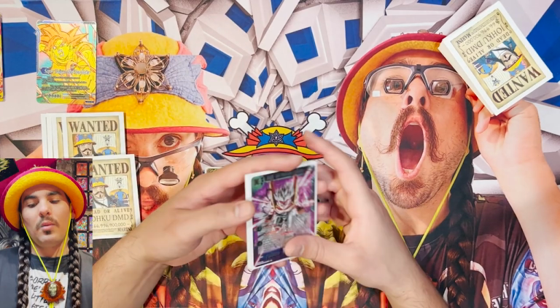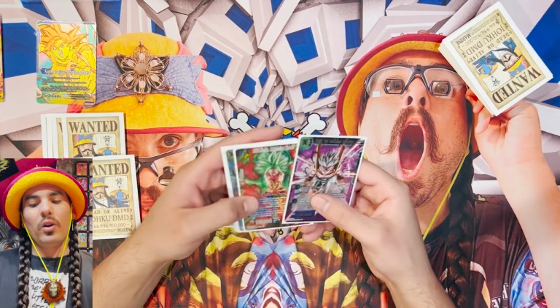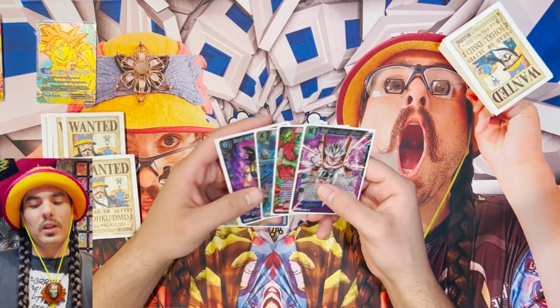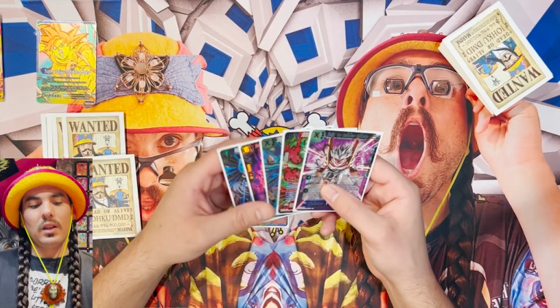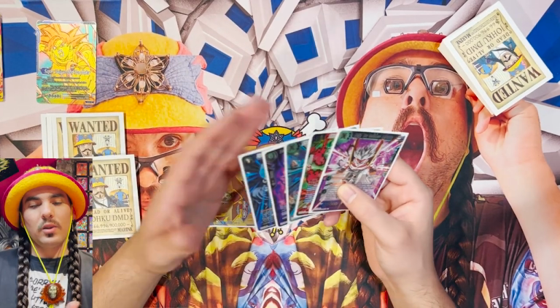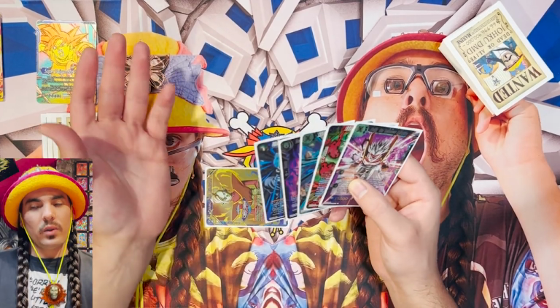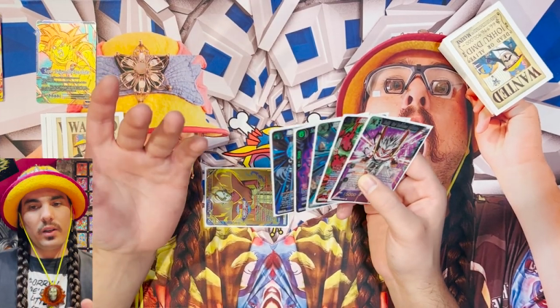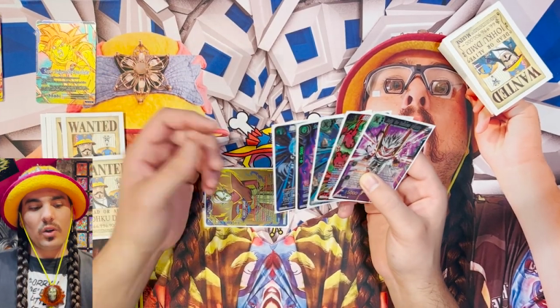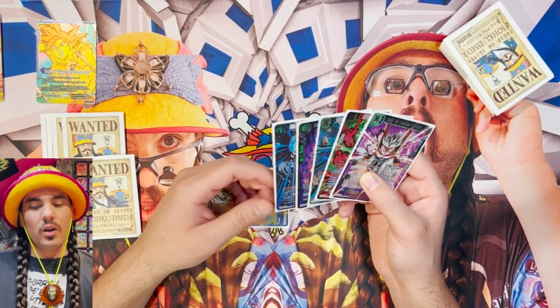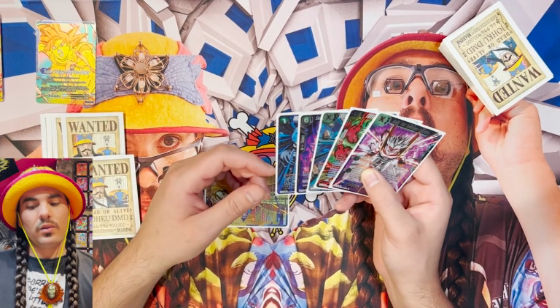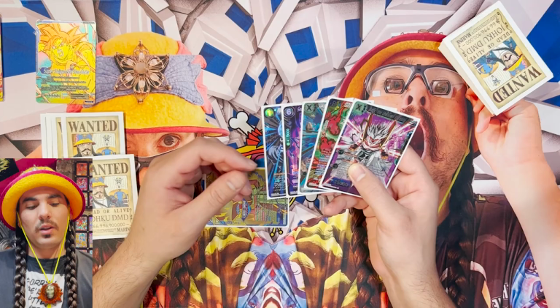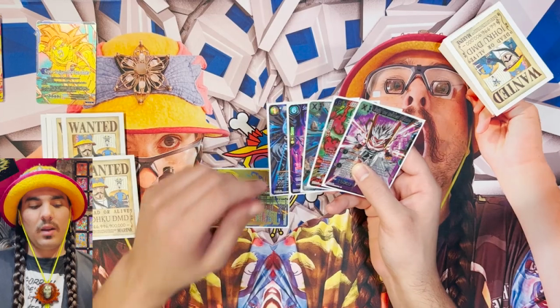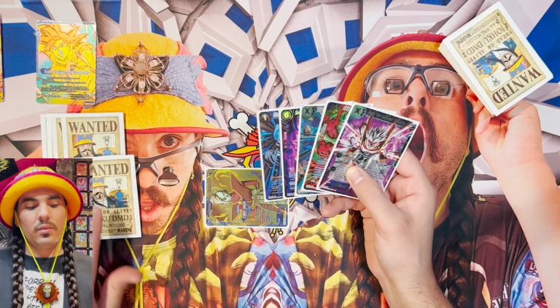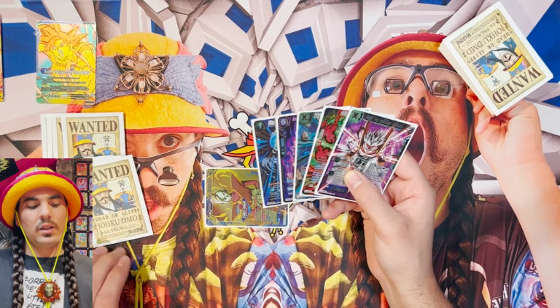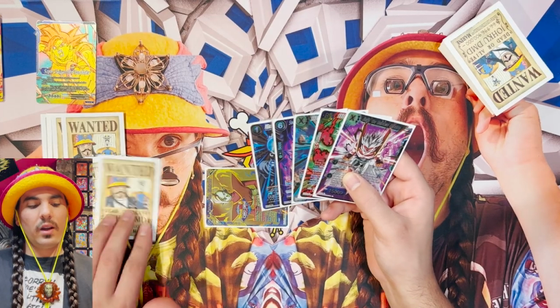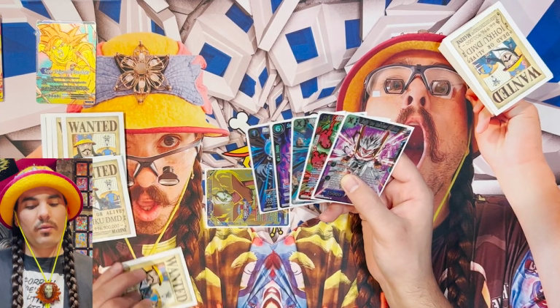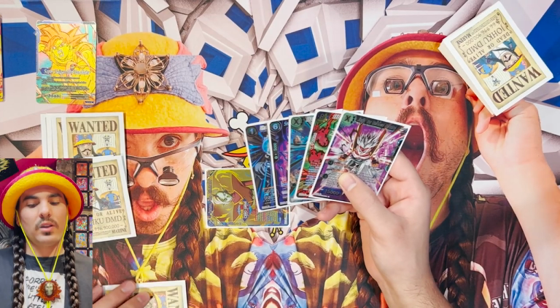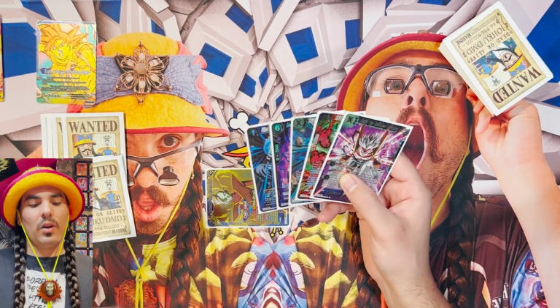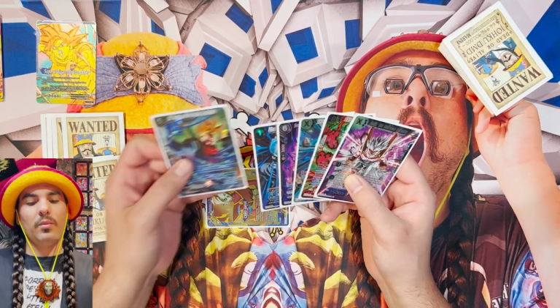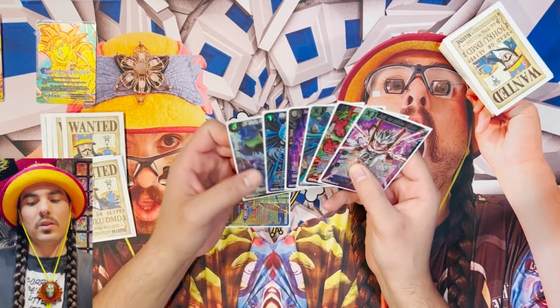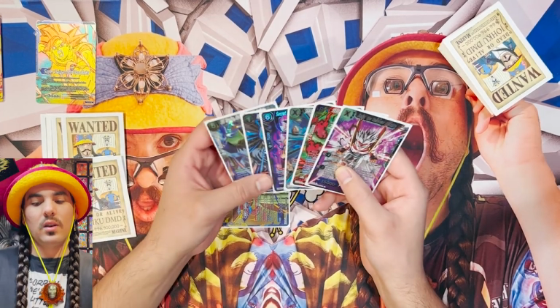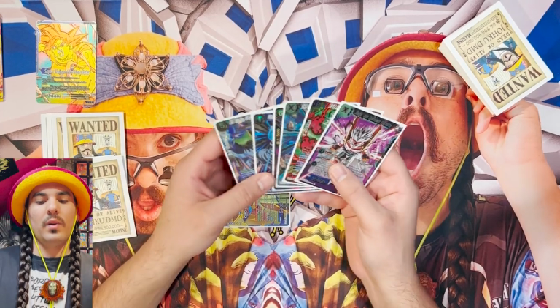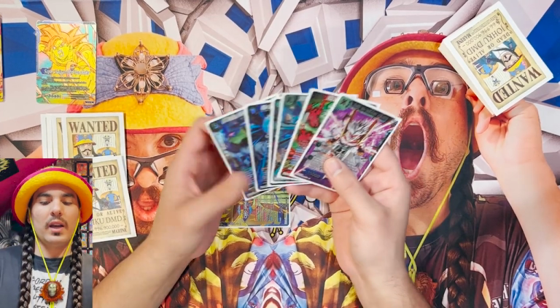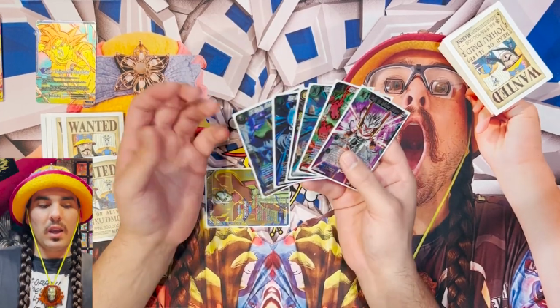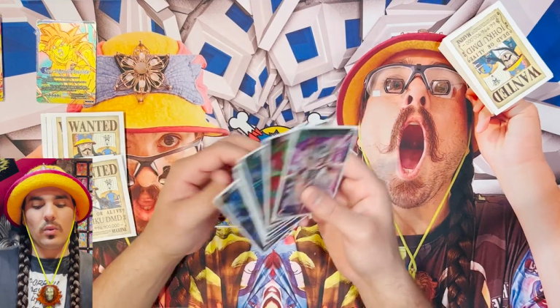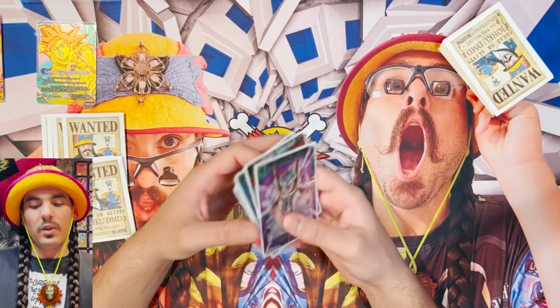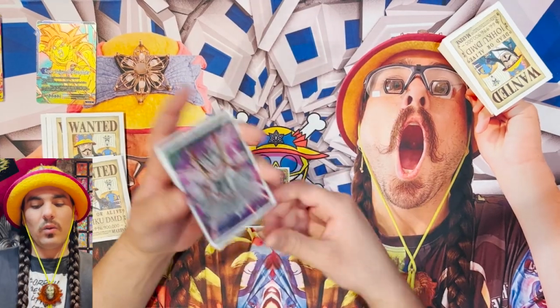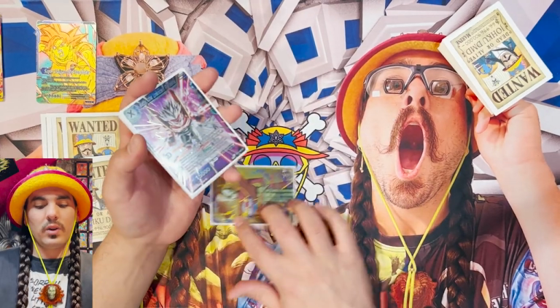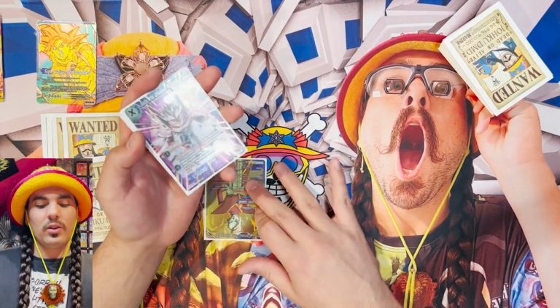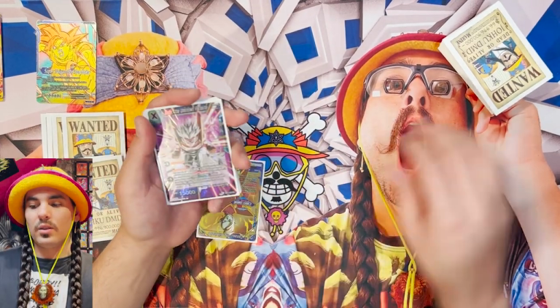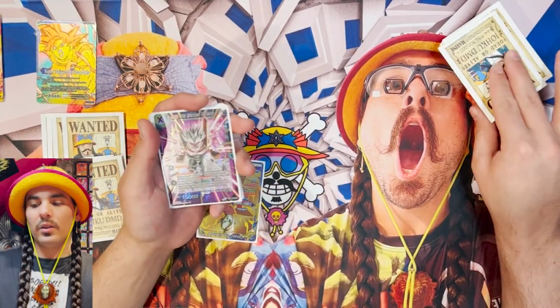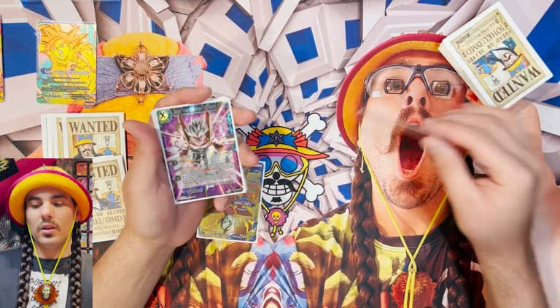My opponent, realistically, is going to be swinging with their leader to draw a card. So to simulate the gameplay, I'm just going to take a life. I imagine they'll probably hit me once. Depending on the deck they may hit me twice, but I think one is pretty average.